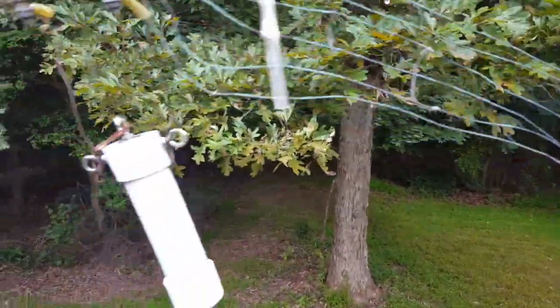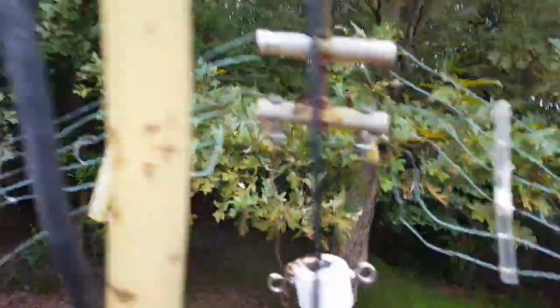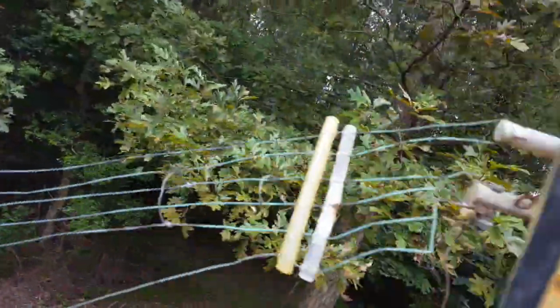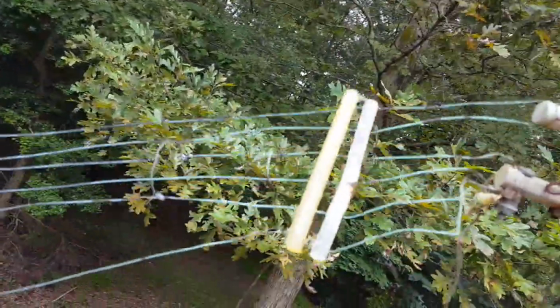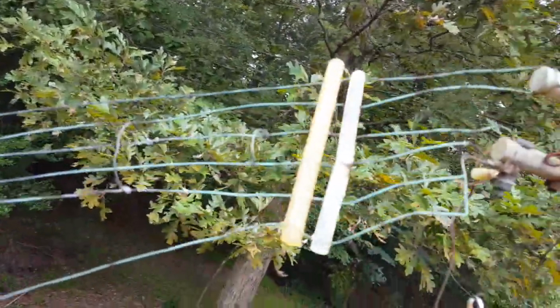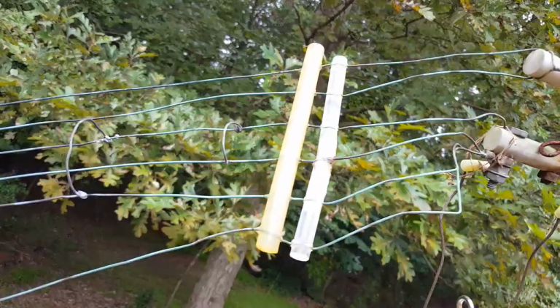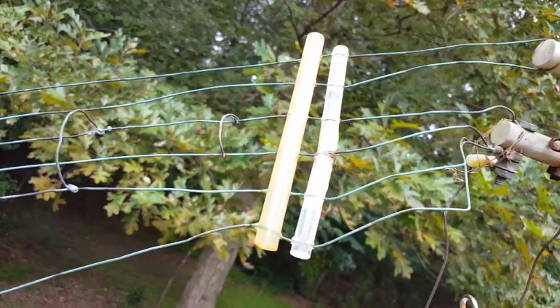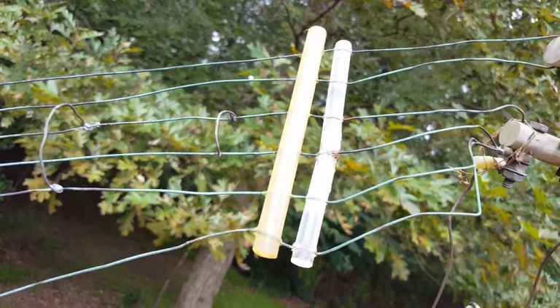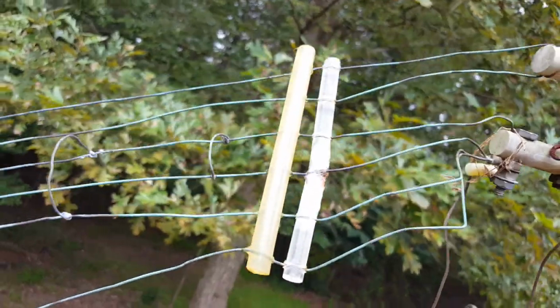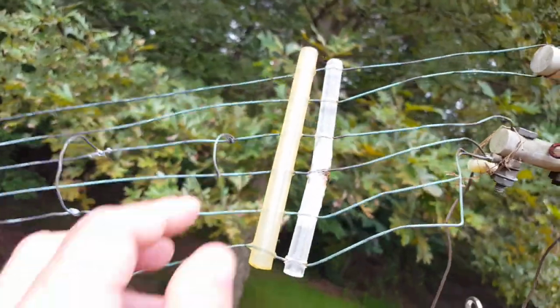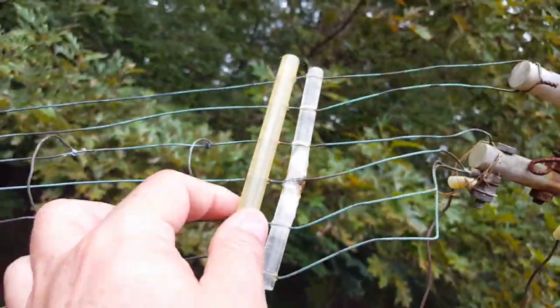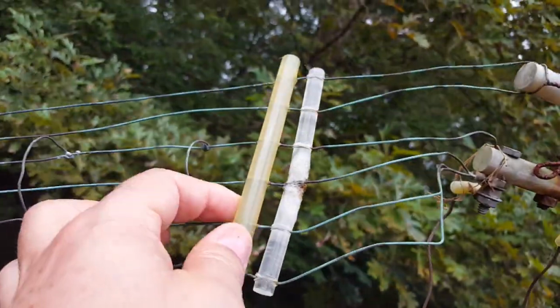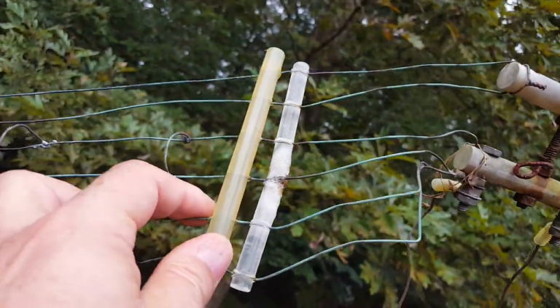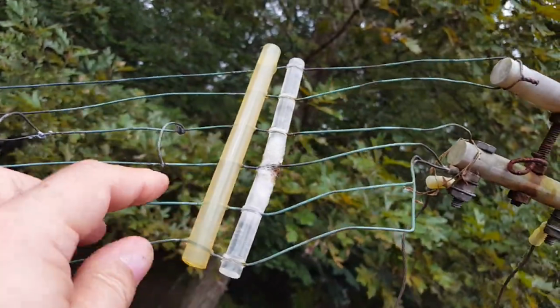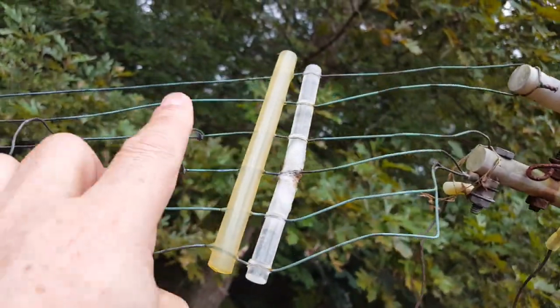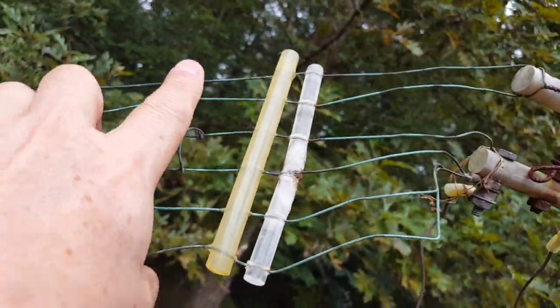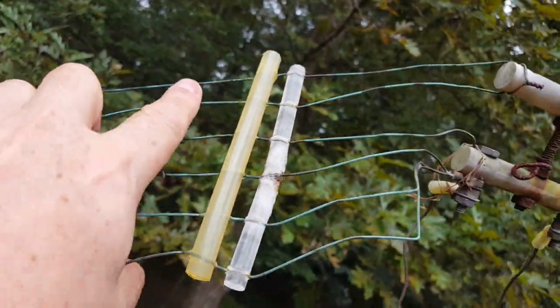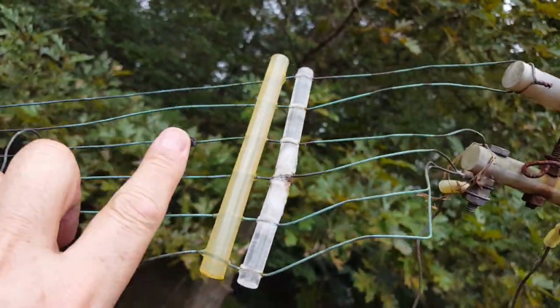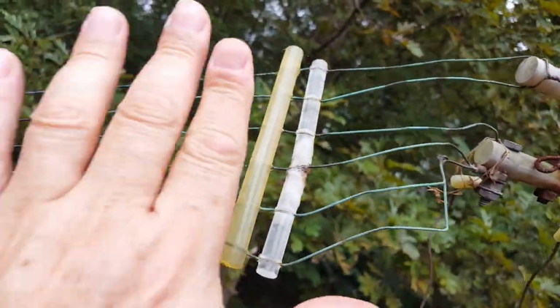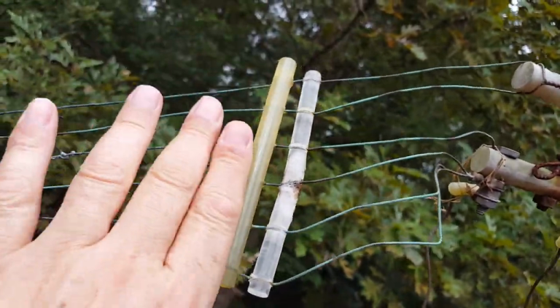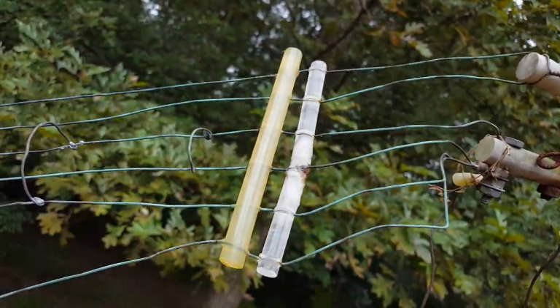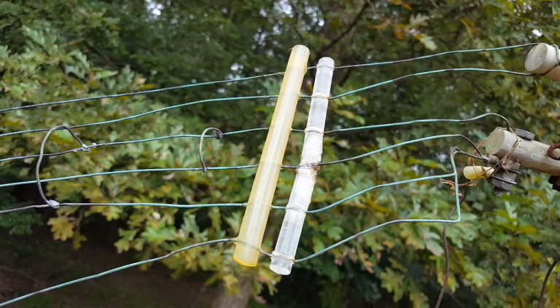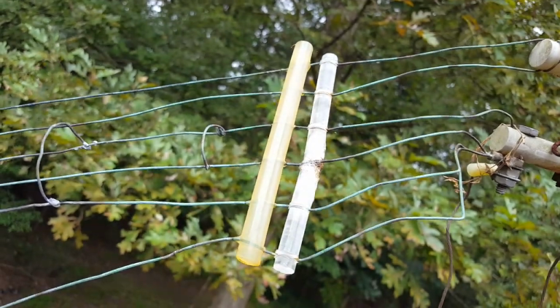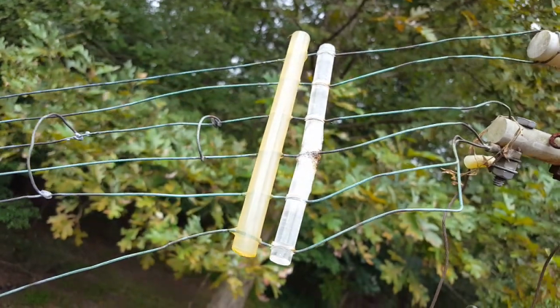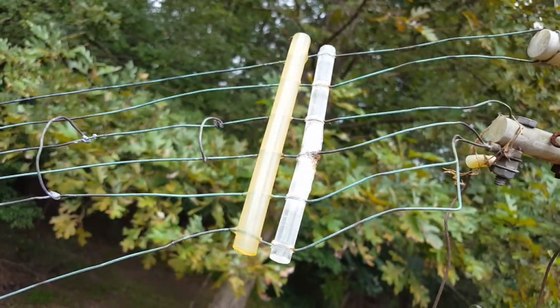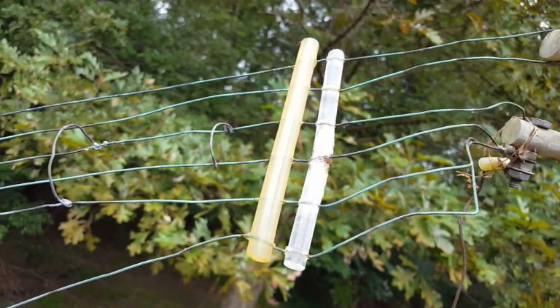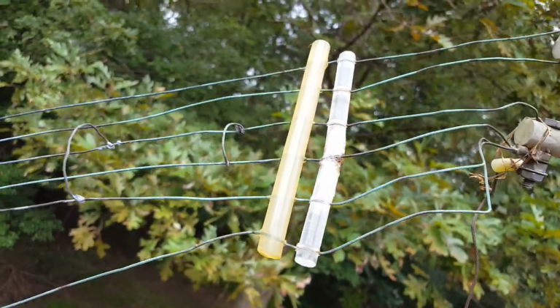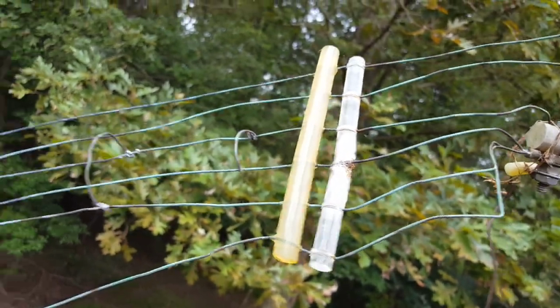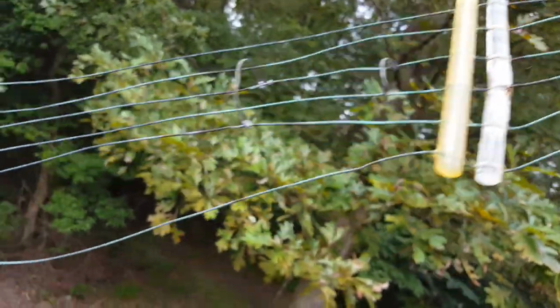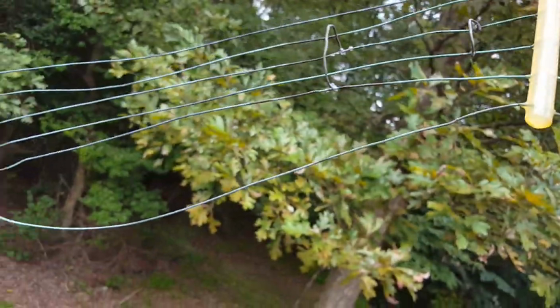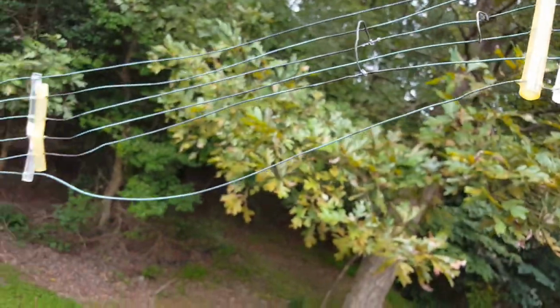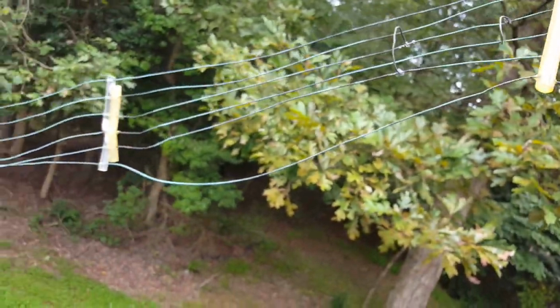See how this insulator broke? I tried to fix it — I just took a whole glue stick, heated the wire up, and then pushed the stick in there. That's all you need to do.